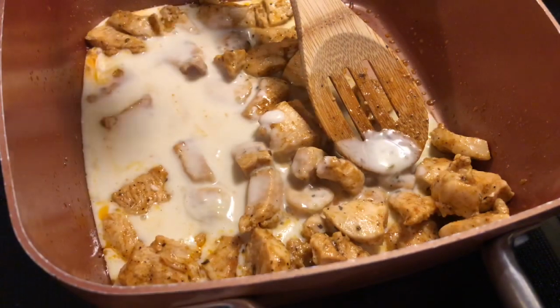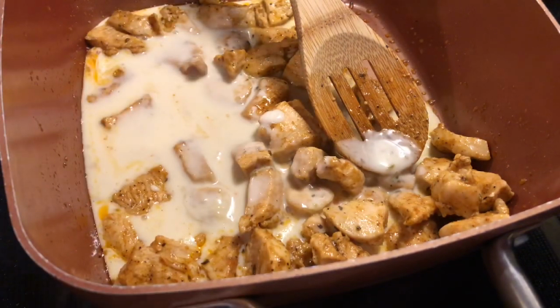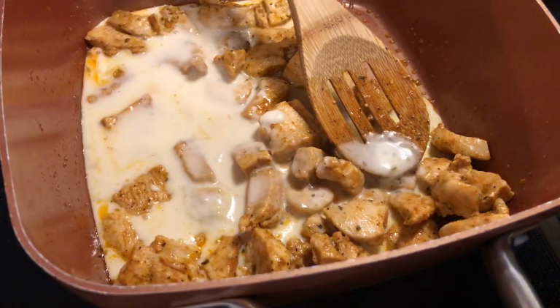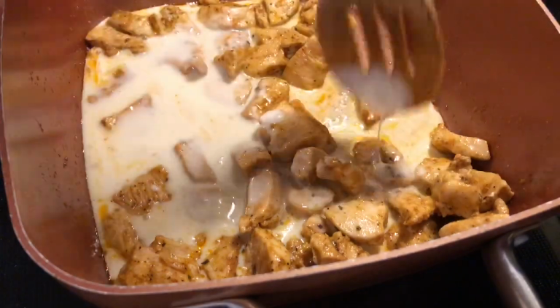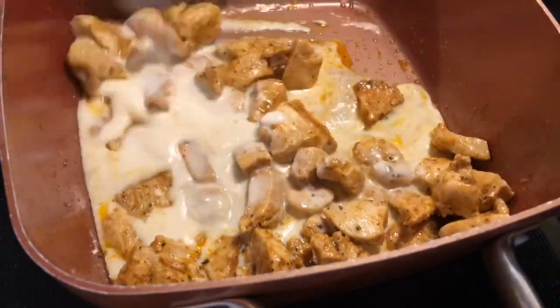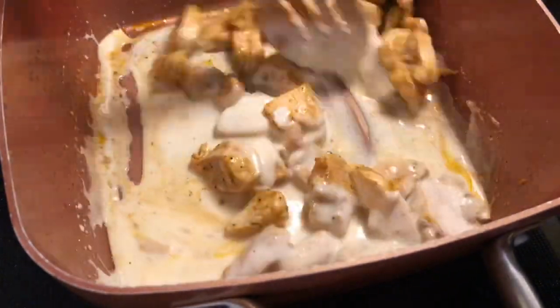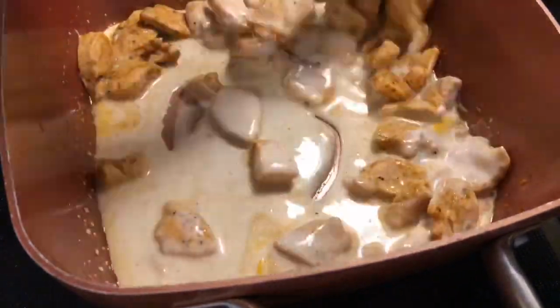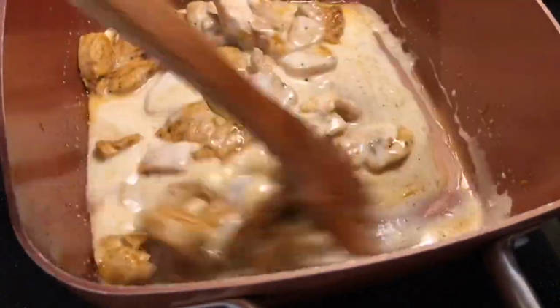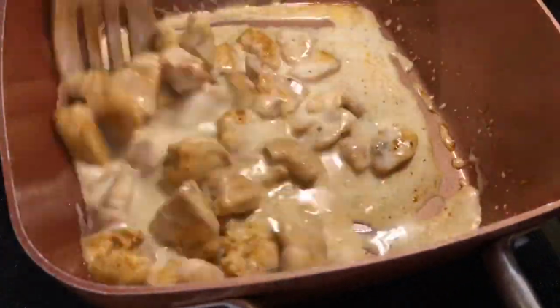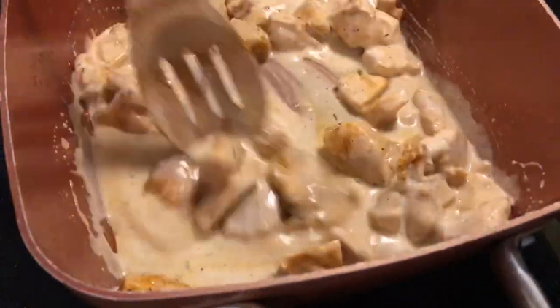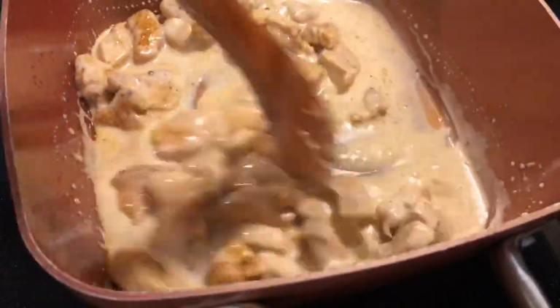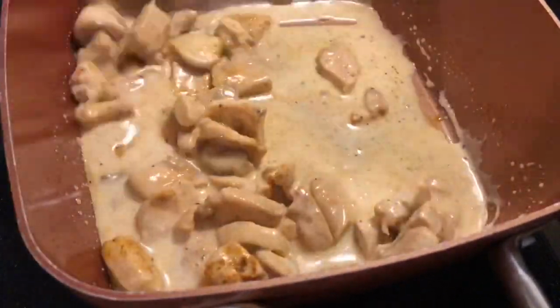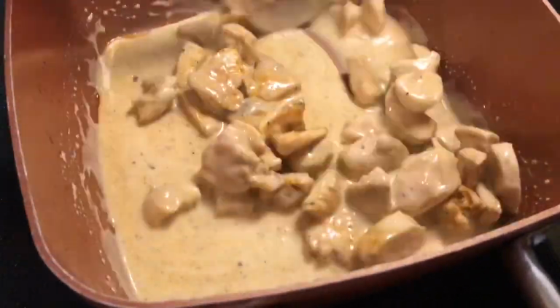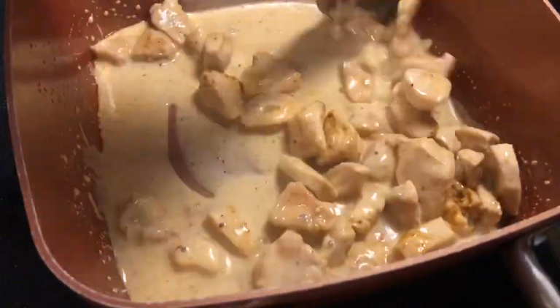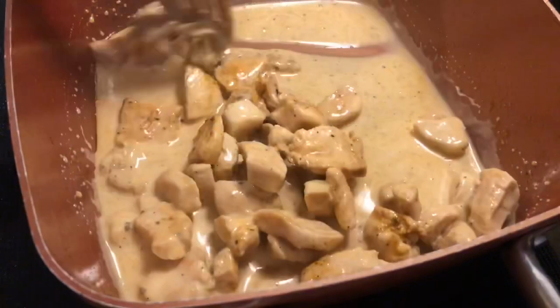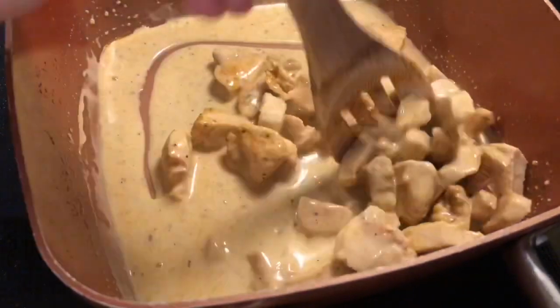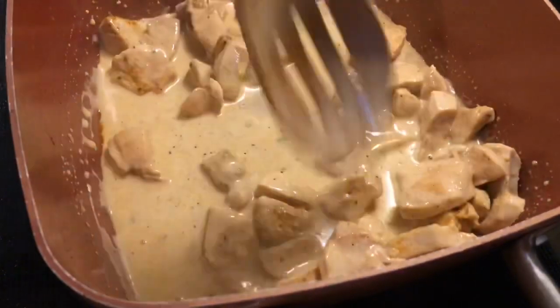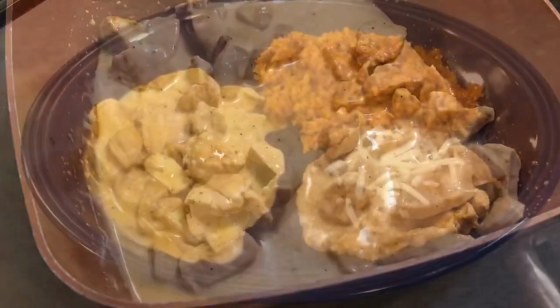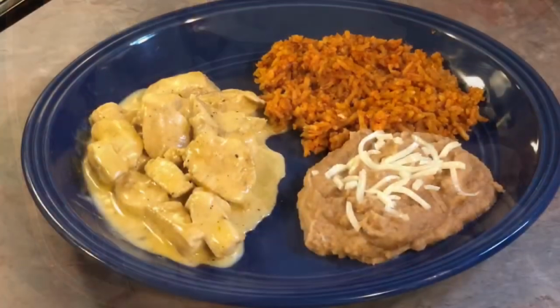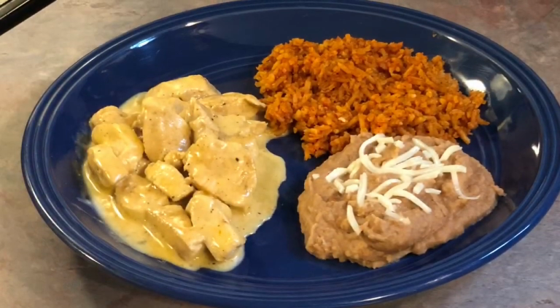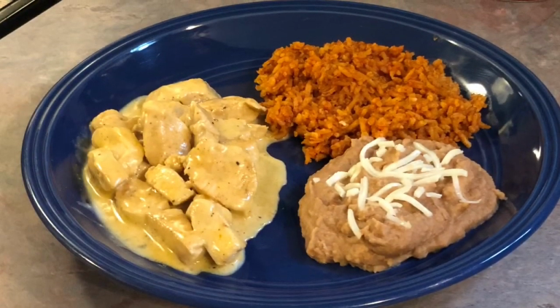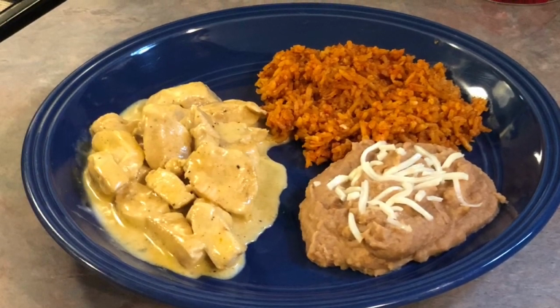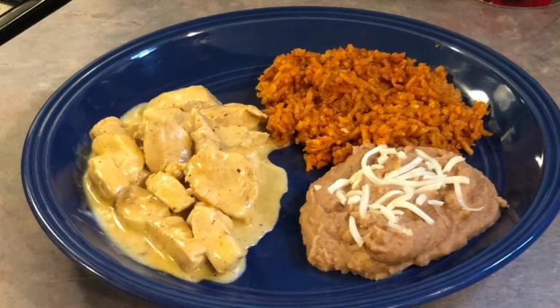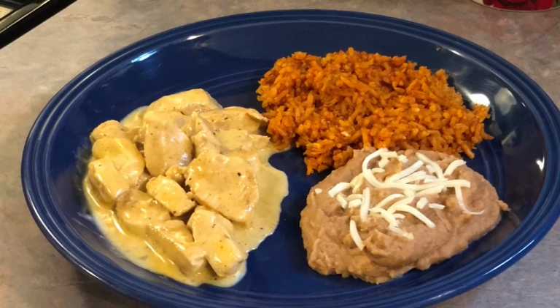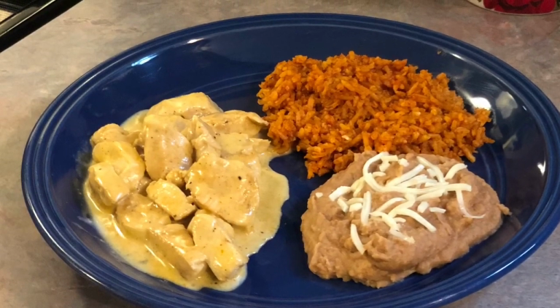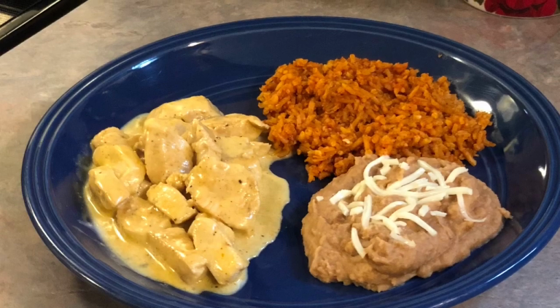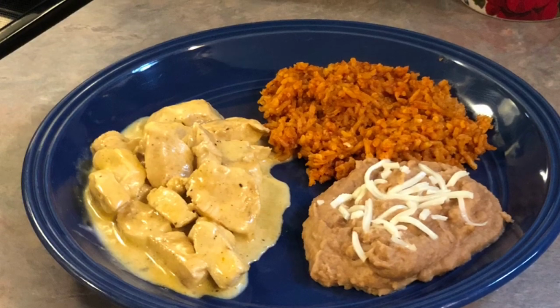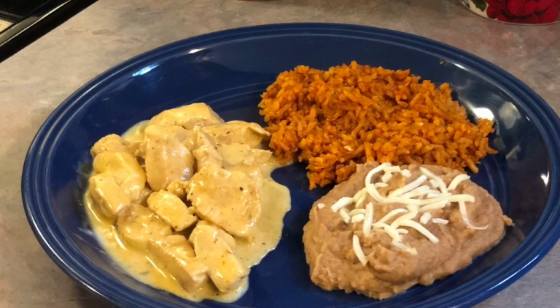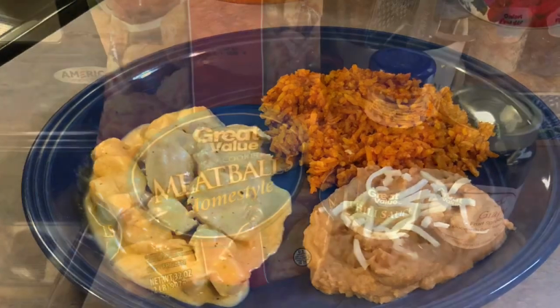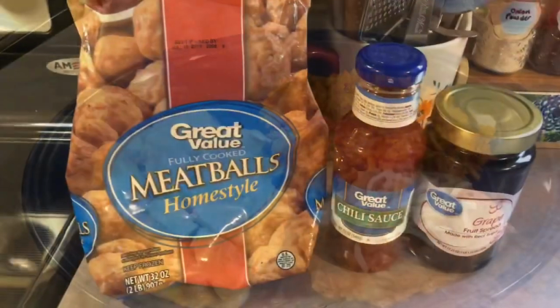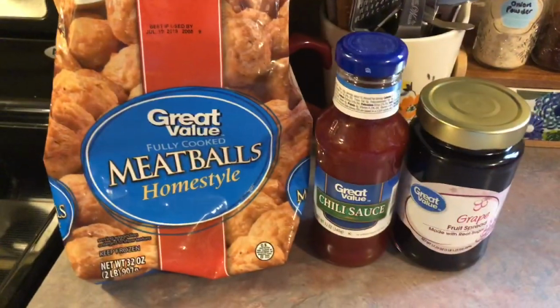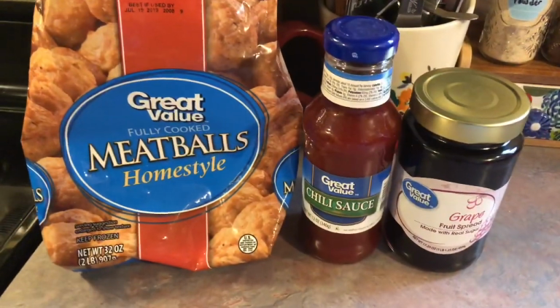I did fail to get the footage of my finished plate — I don't know if I deleted it or just didn't take it — but here's a picture. I served it with some refried beans topped with mozzarella cheese and some Mexican rice made in my Instant Pot. On Saturday I made some sweet and sour meatballs — super simple, just three ingredients.